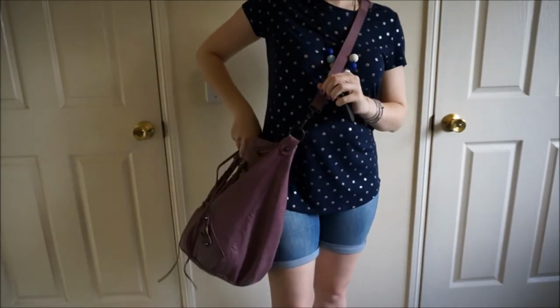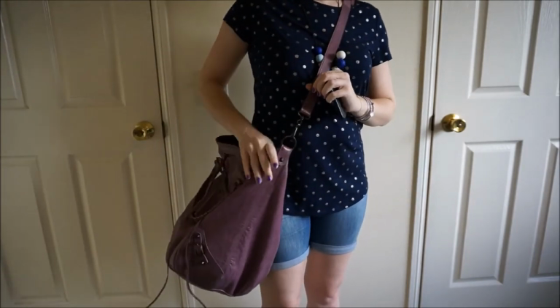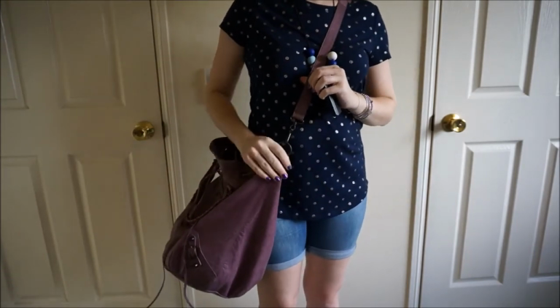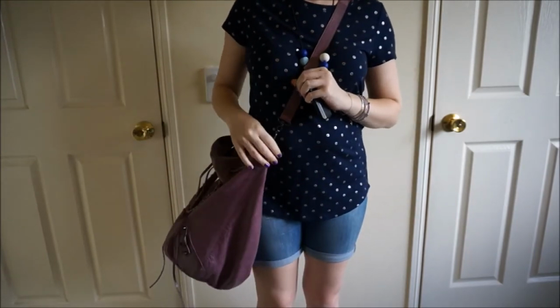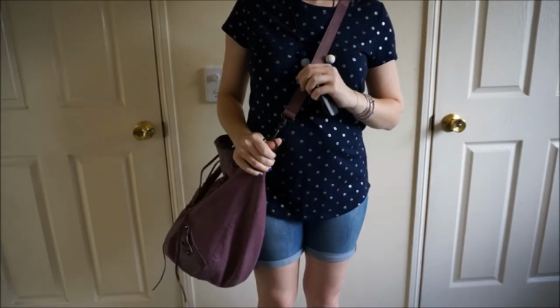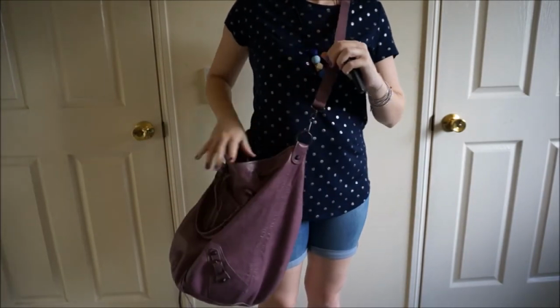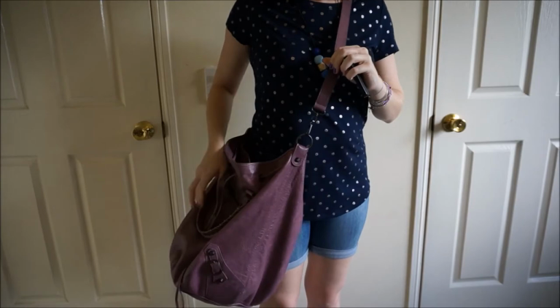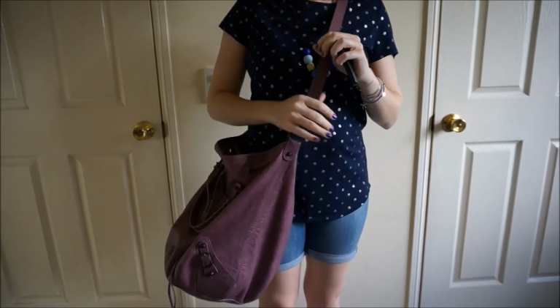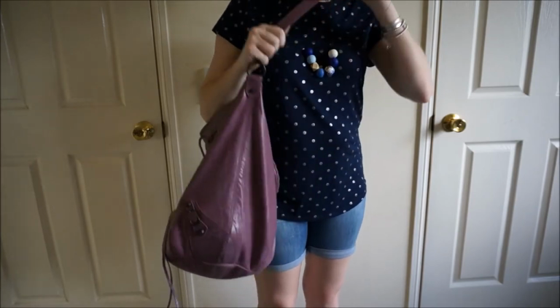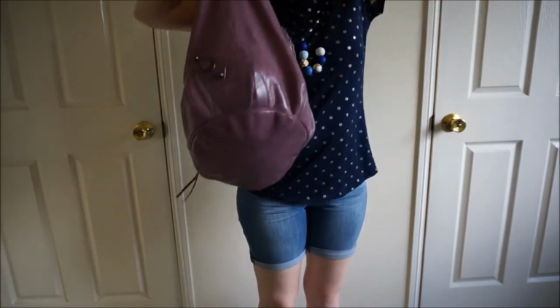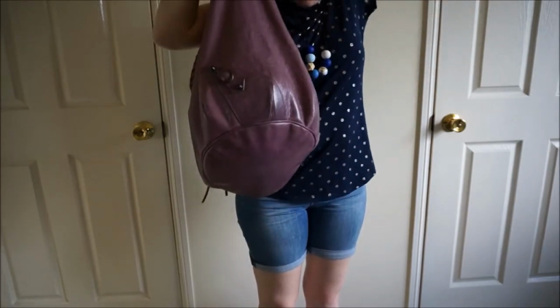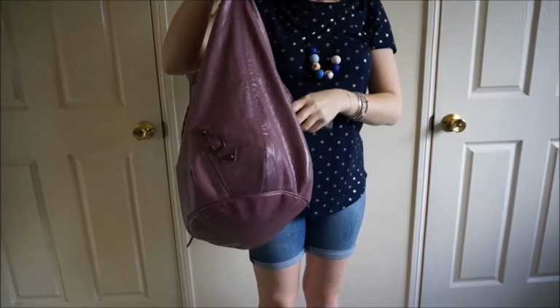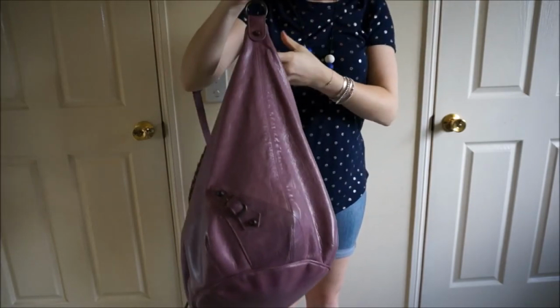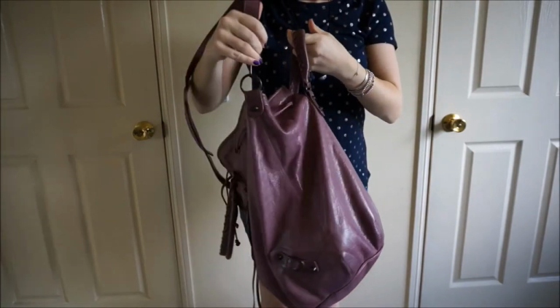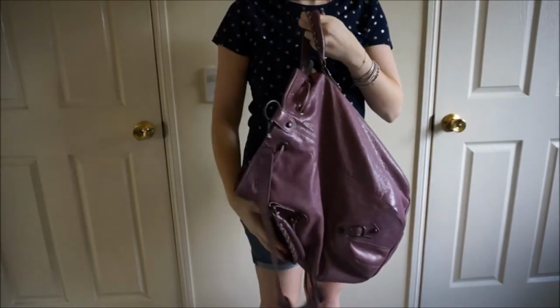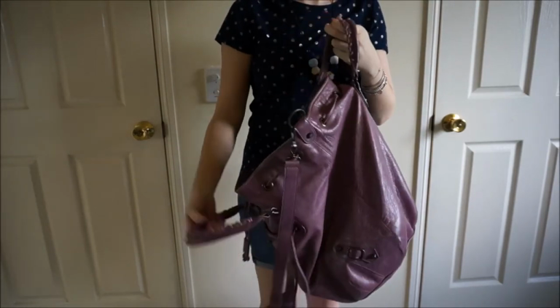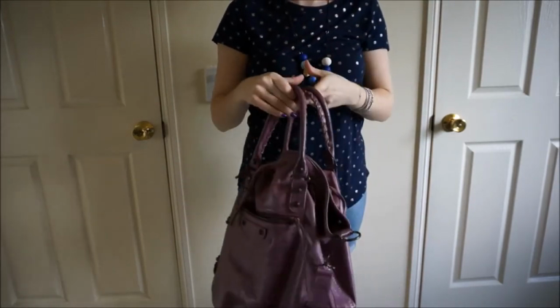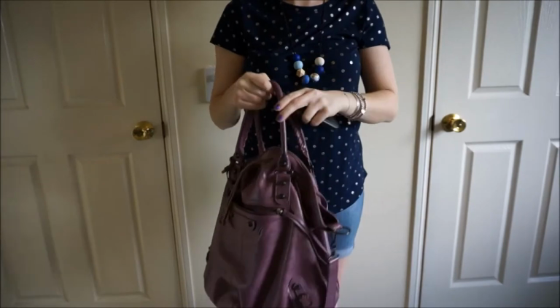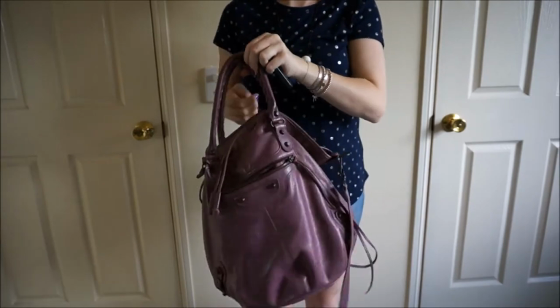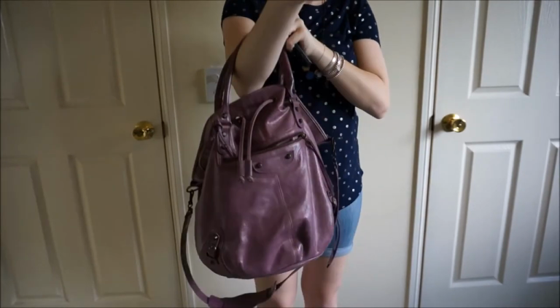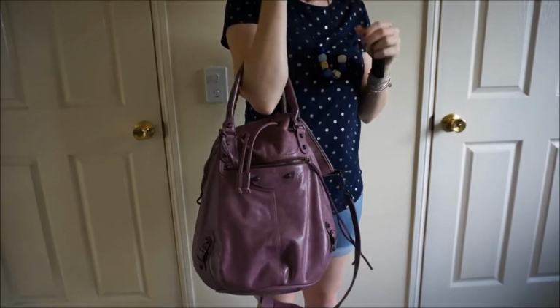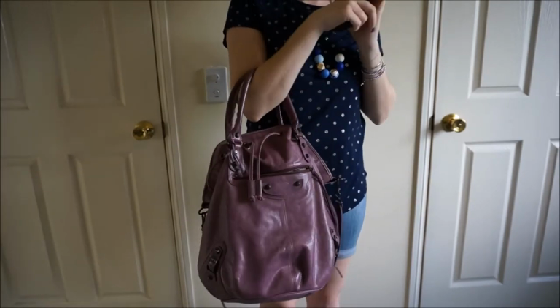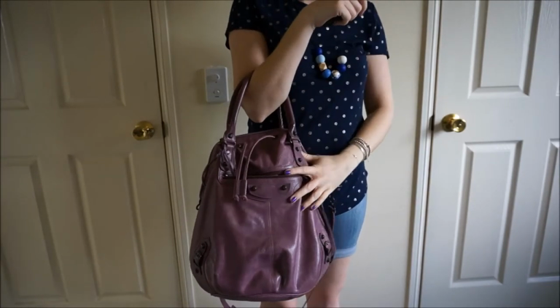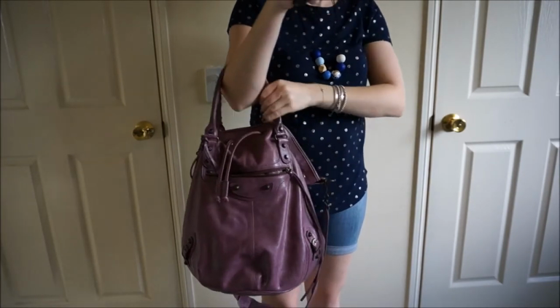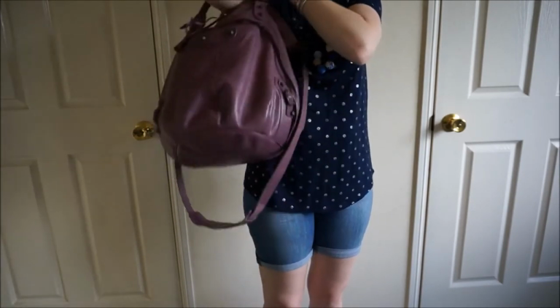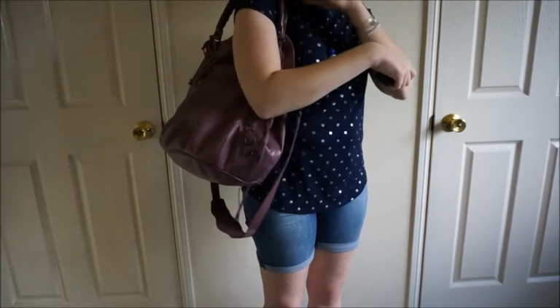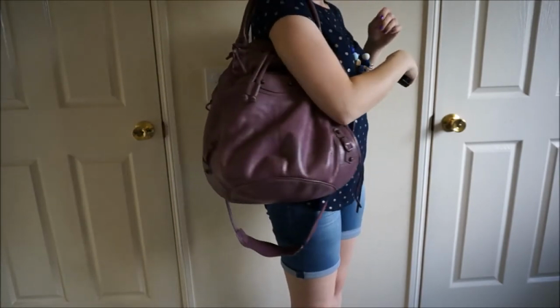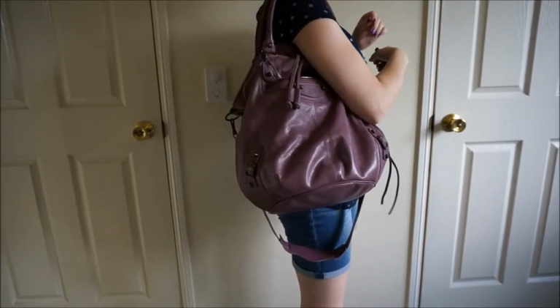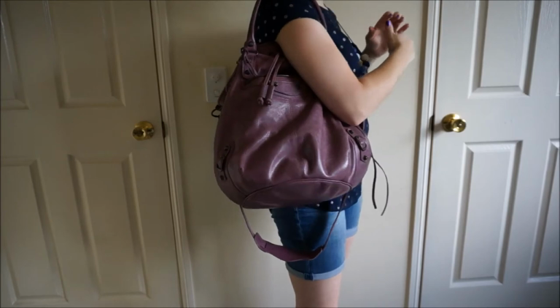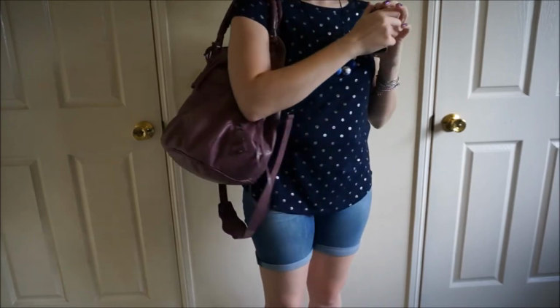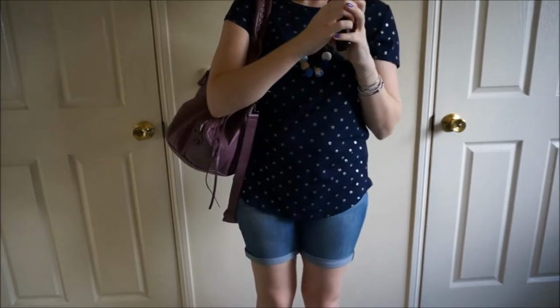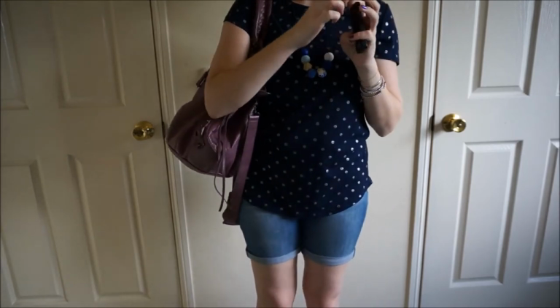It is a really nice bag, but when it is full, it does look a bit bulky on me. When it's stuffed full, my preferred way to carry it would be the straps — it helps it sag down a little bit more and doesn't look as overwhelming on my frame.